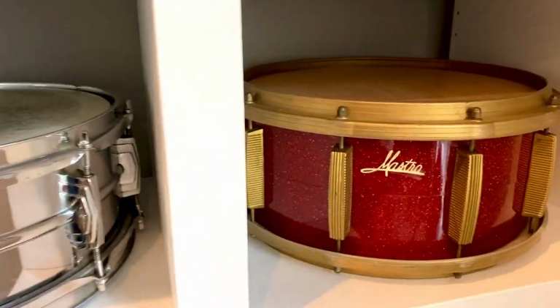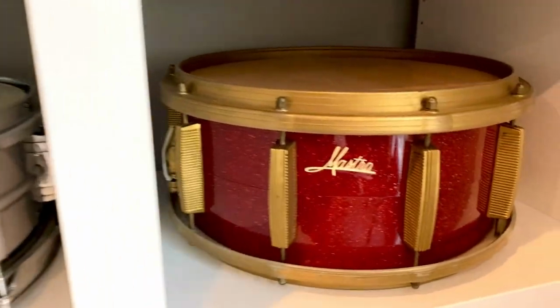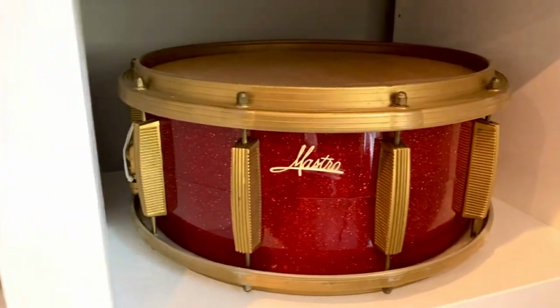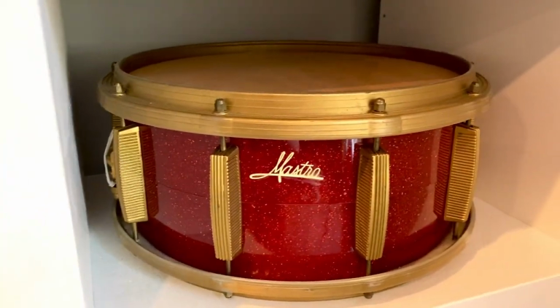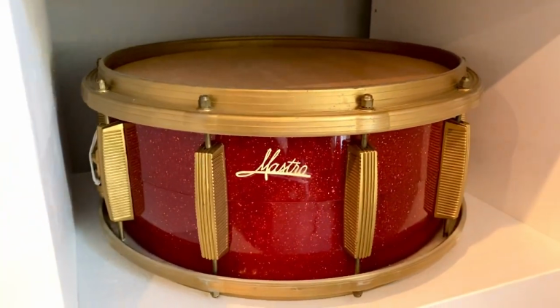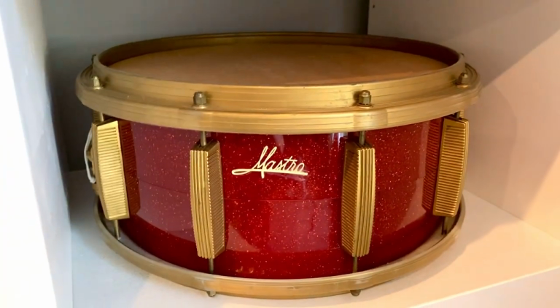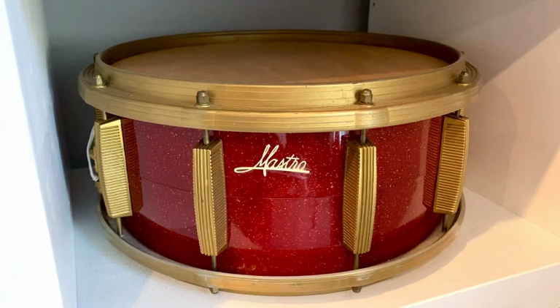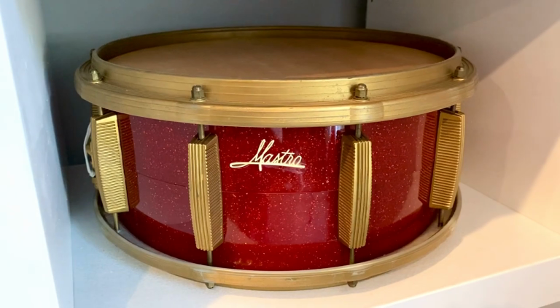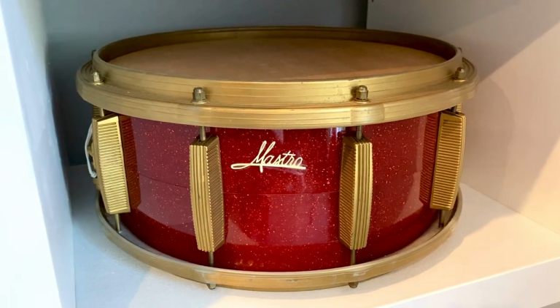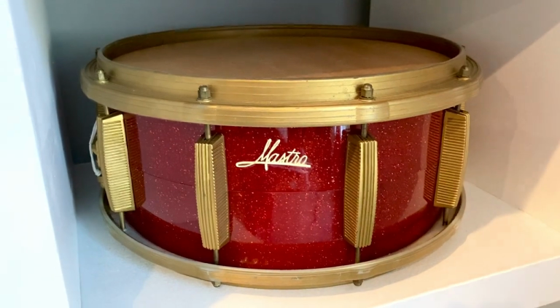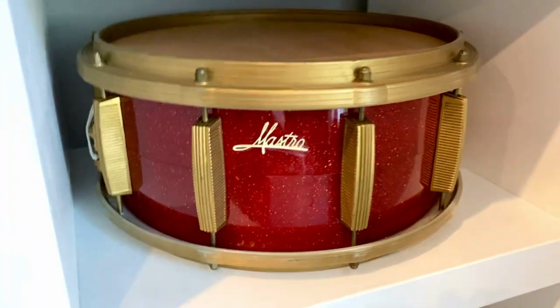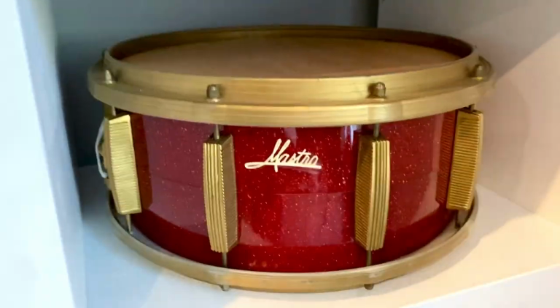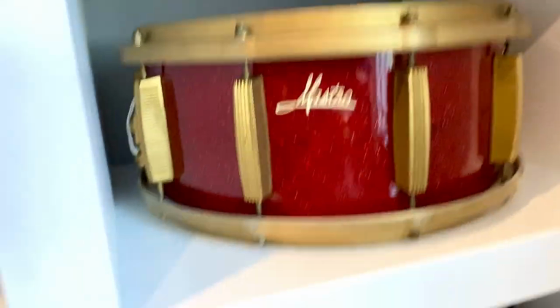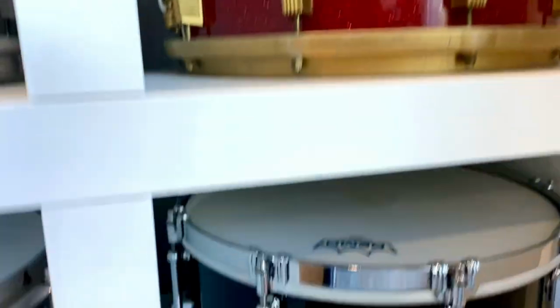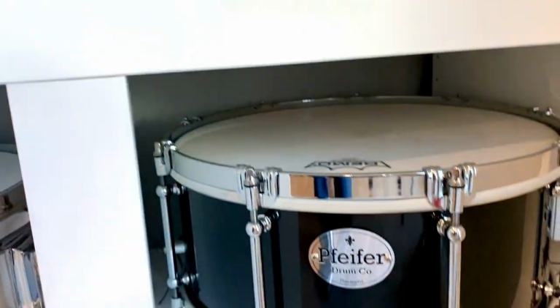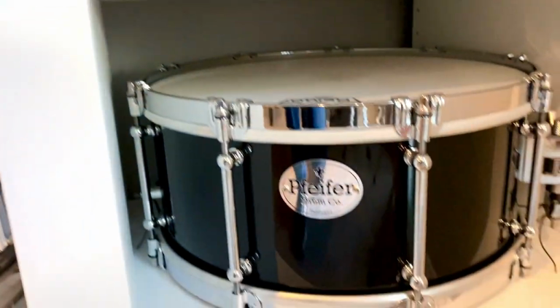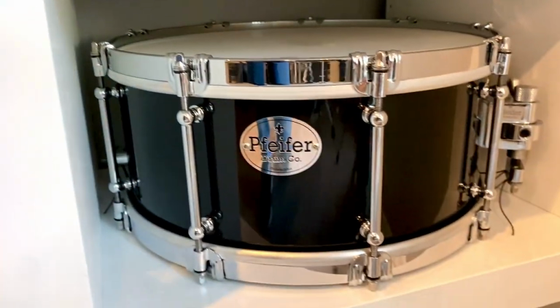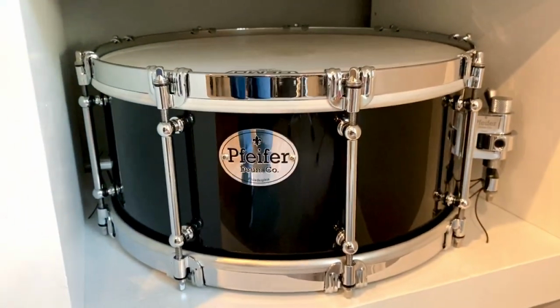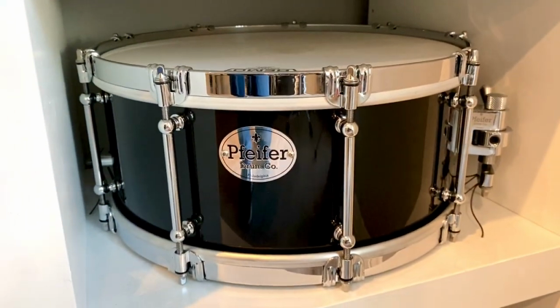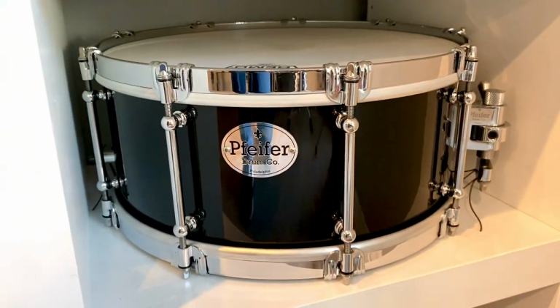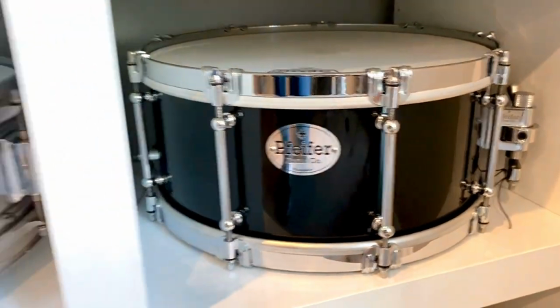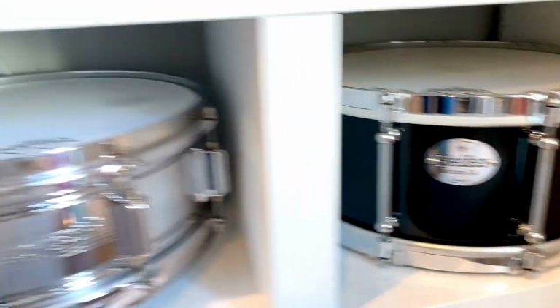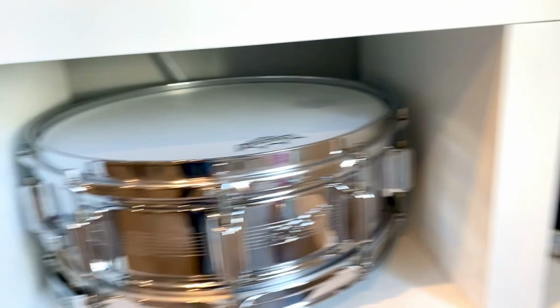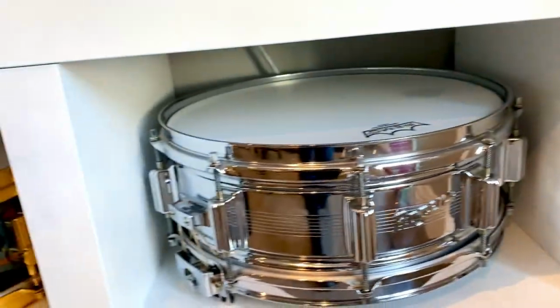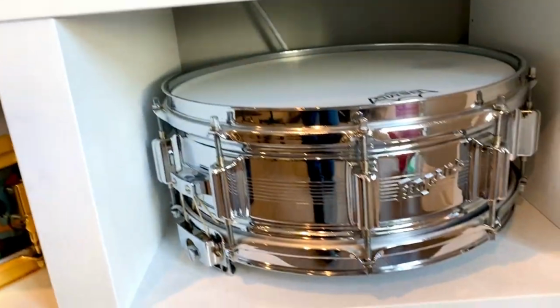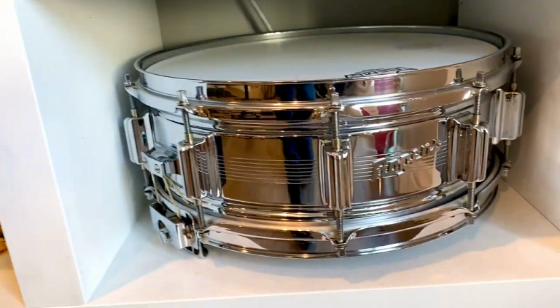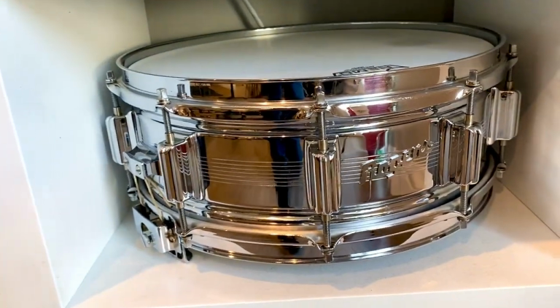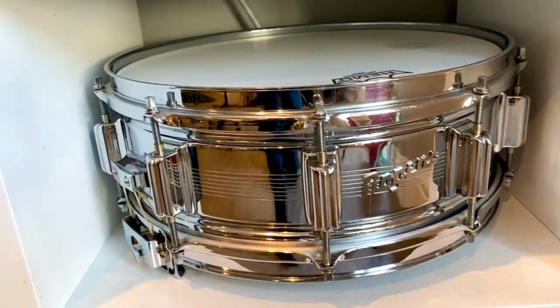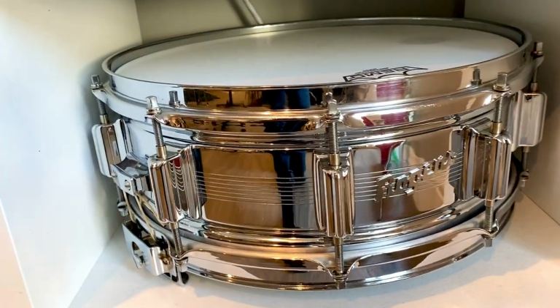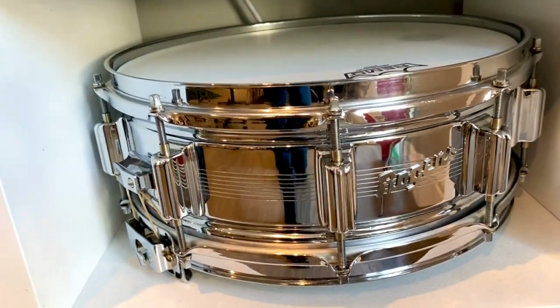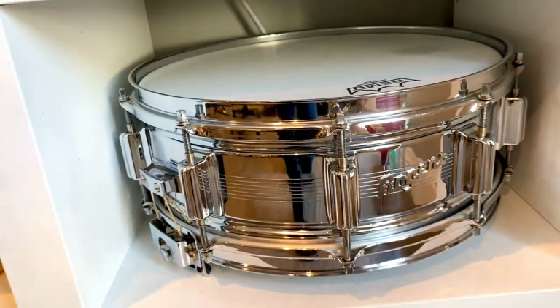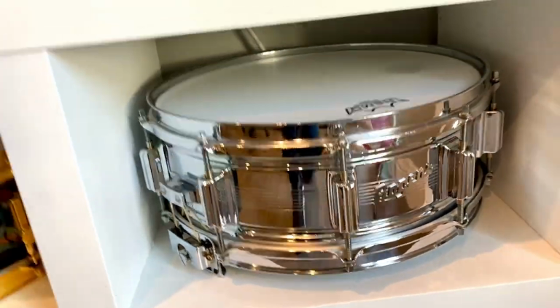We have a Mastro snare — it's a plastic shell, one of my faves. We have a Pfeiffer Drumco September series. We have a Rogers 7-Line Dynasonic, chrome over brass shell.